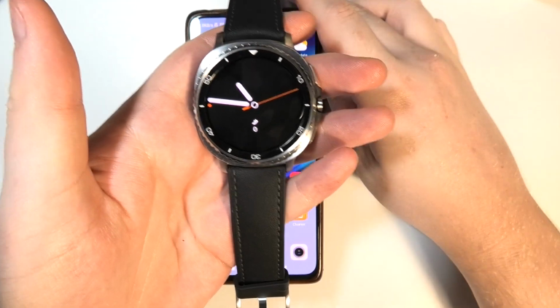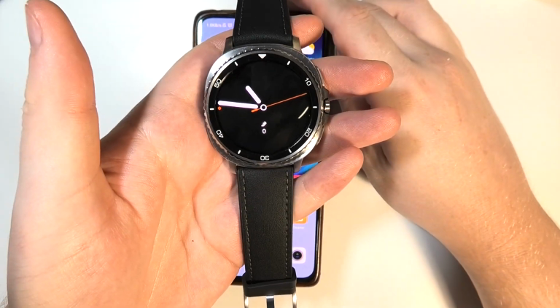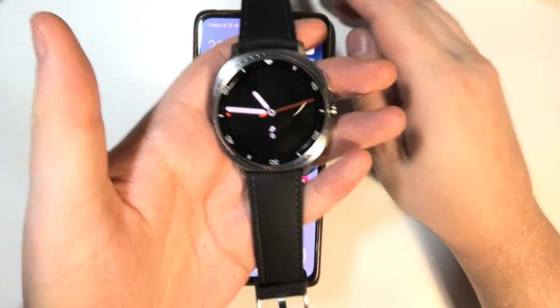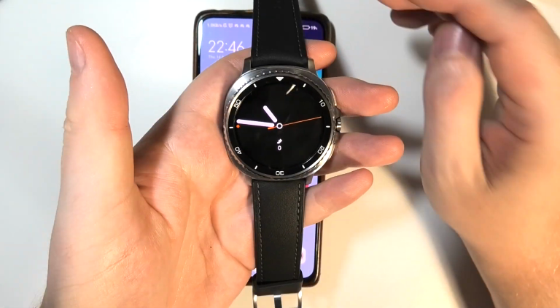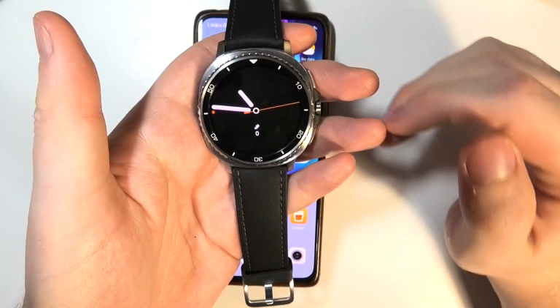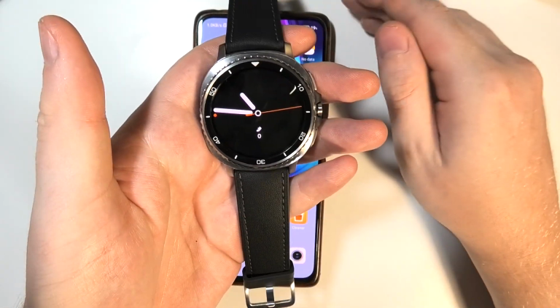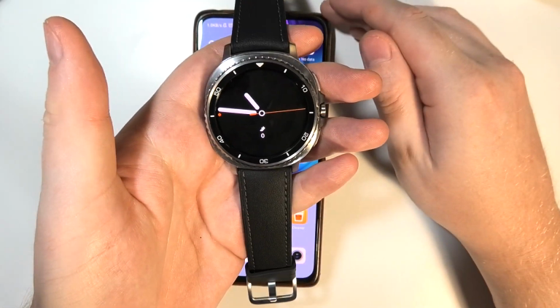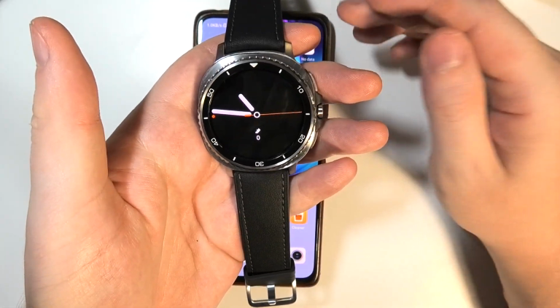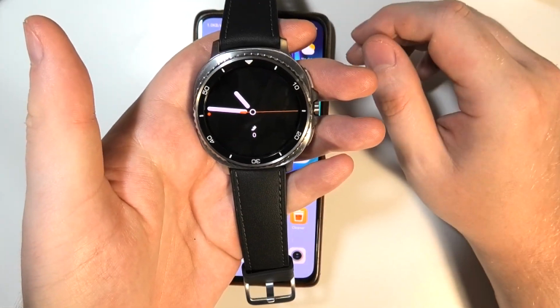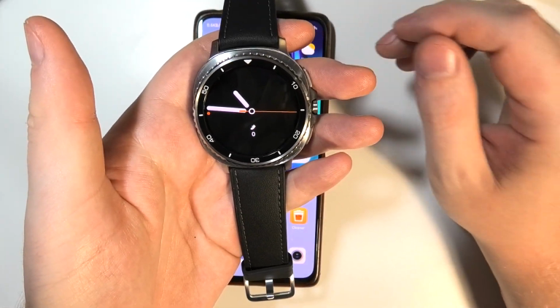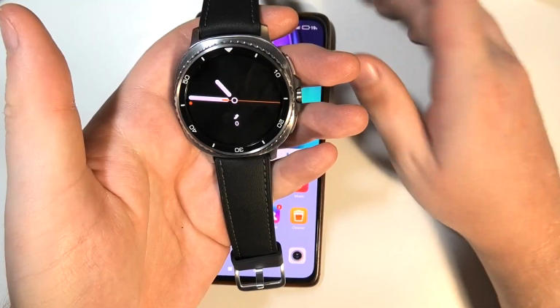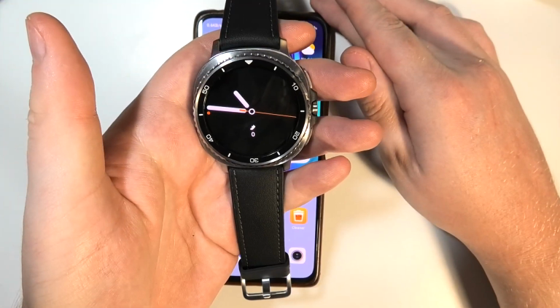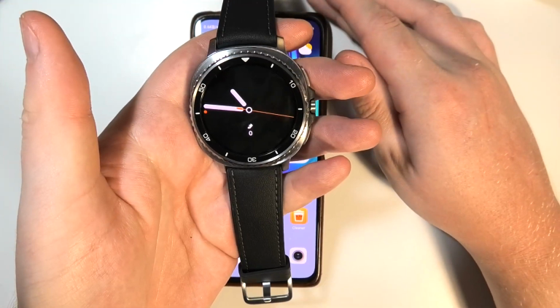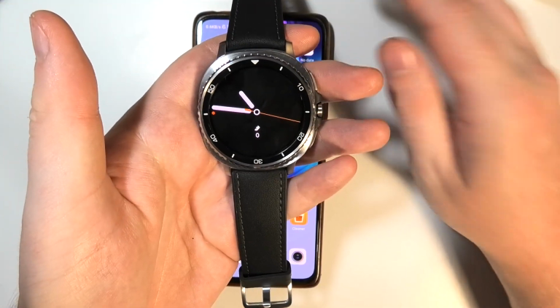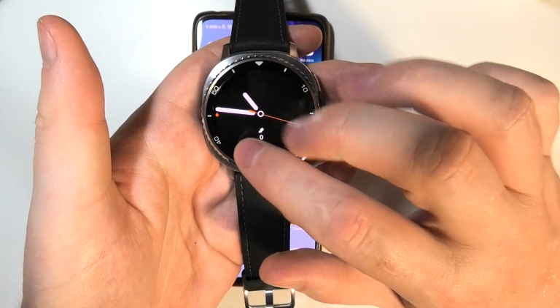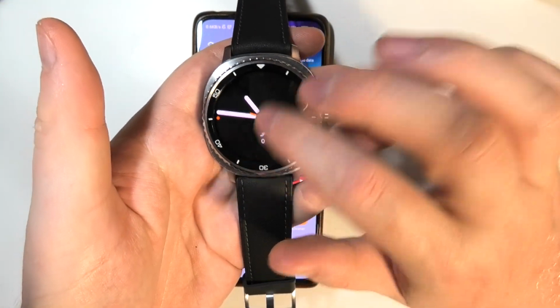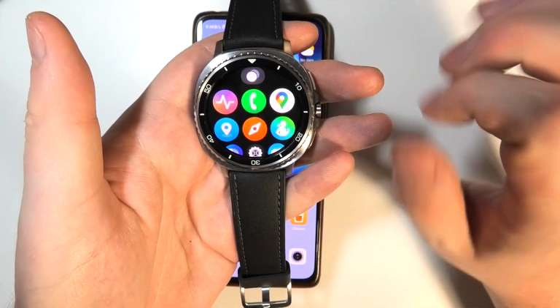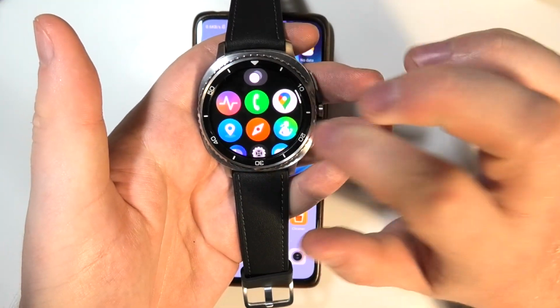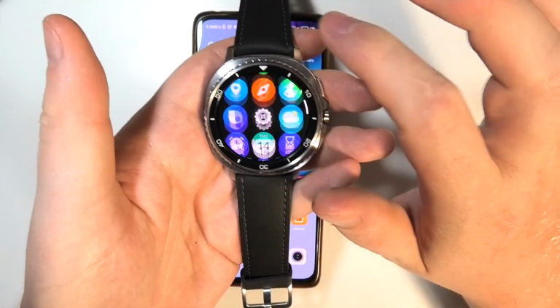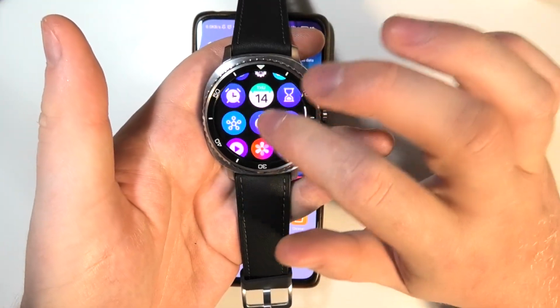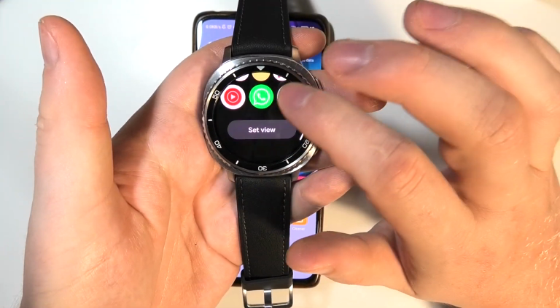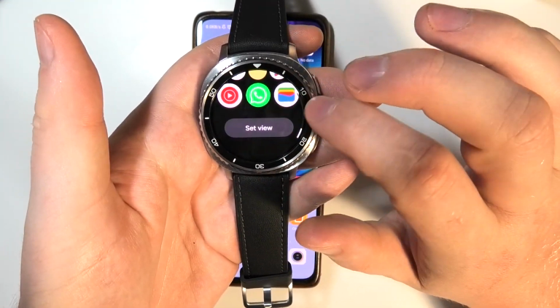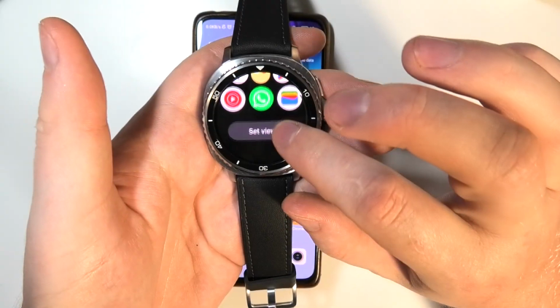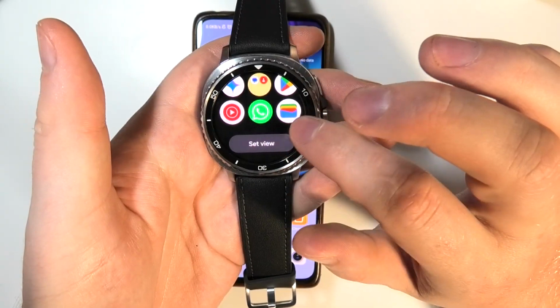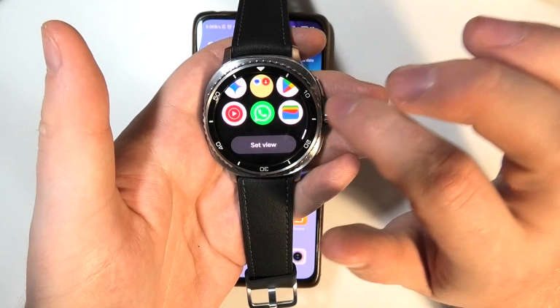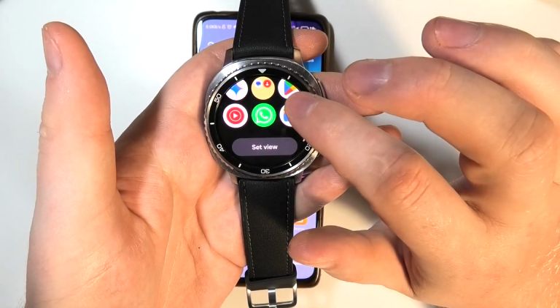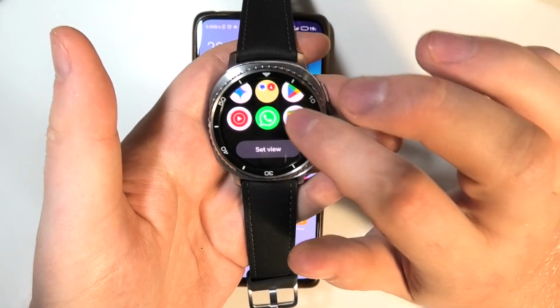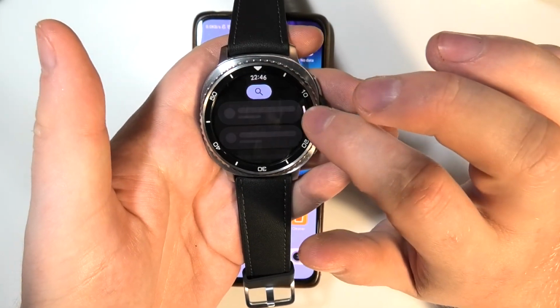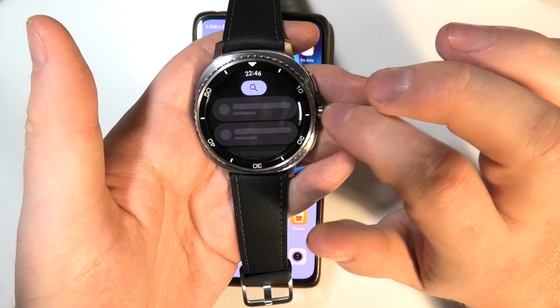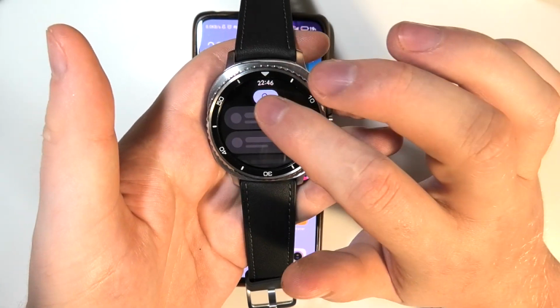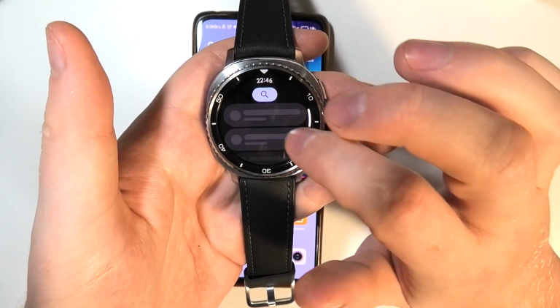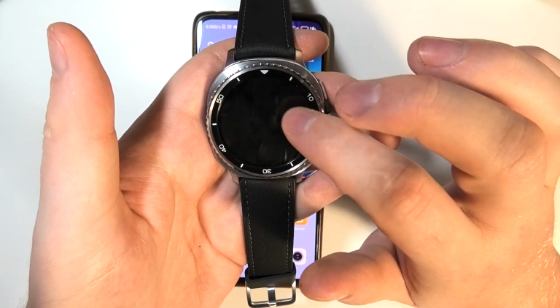To set up Google Wallet on the Samsung Galaxy Watch 8 Classic, first you will need to swipe up, scroll all the way down, and then select the Google Play Store.